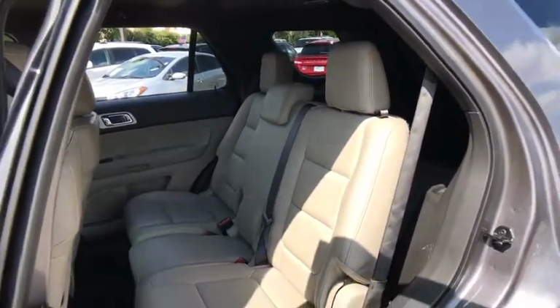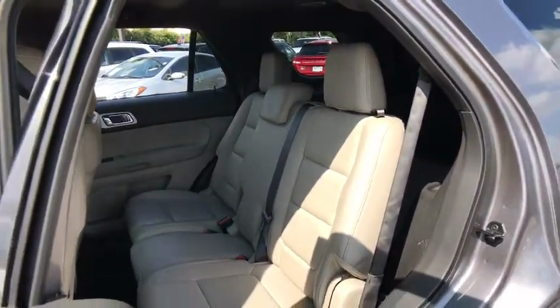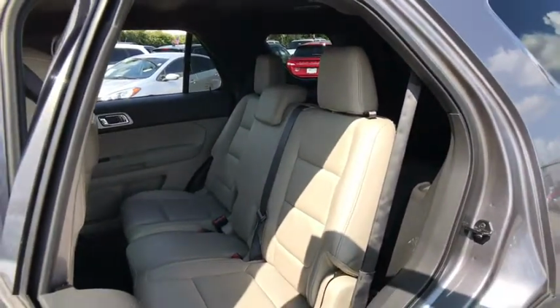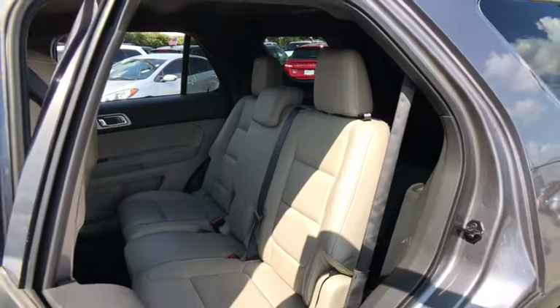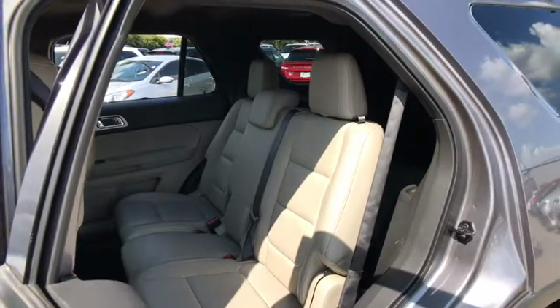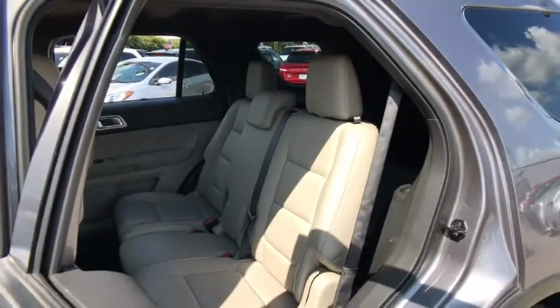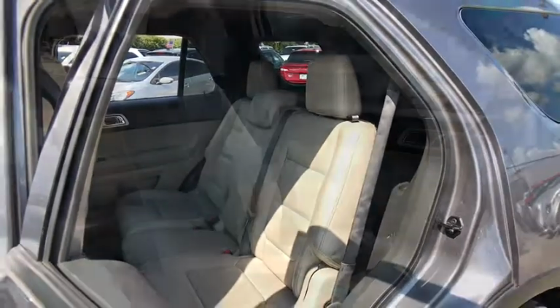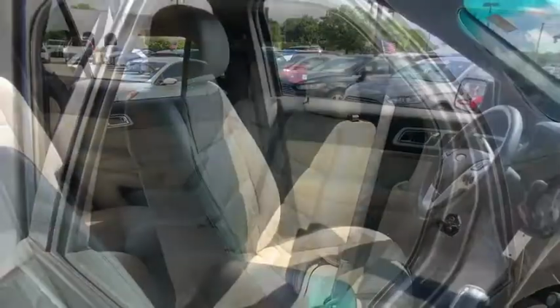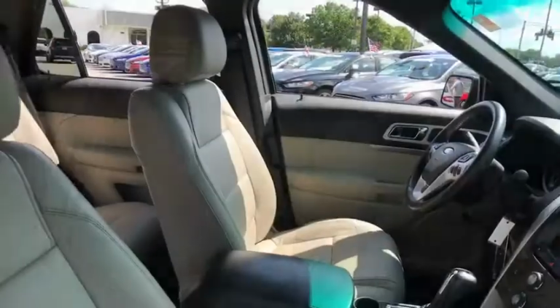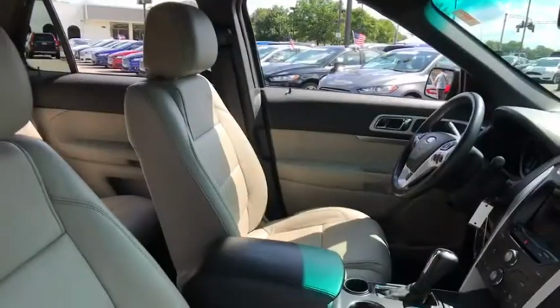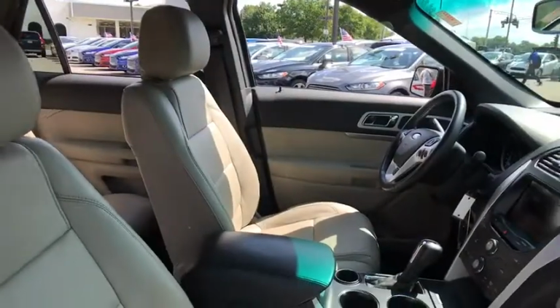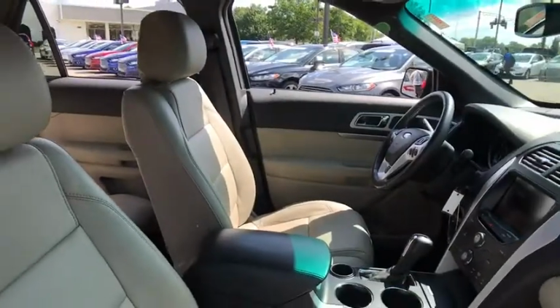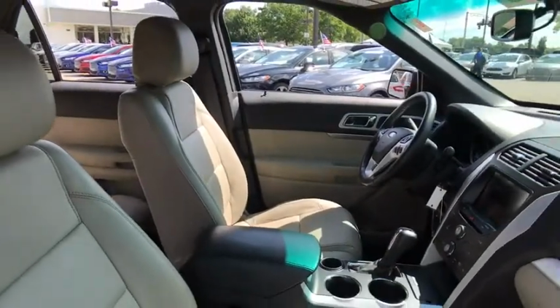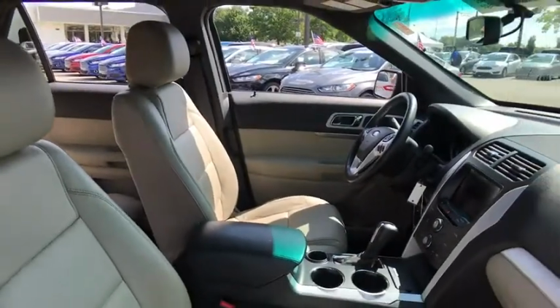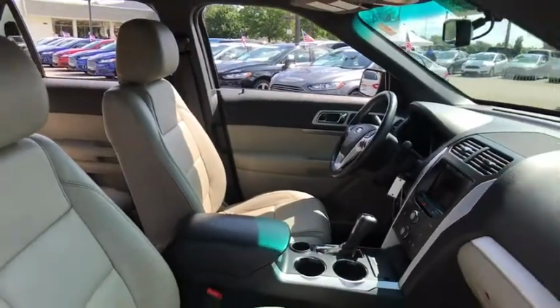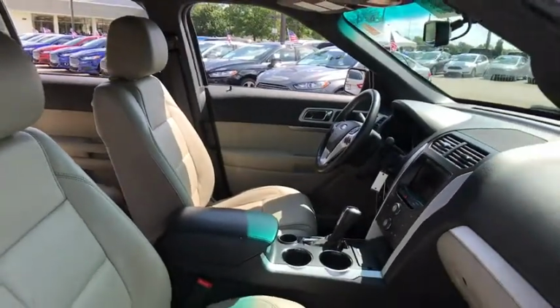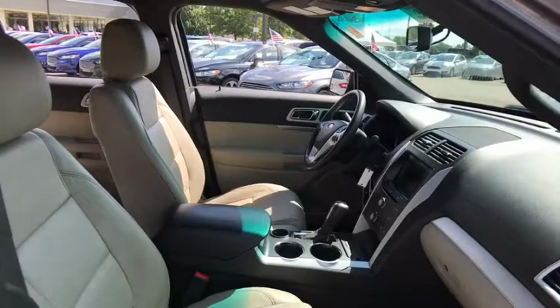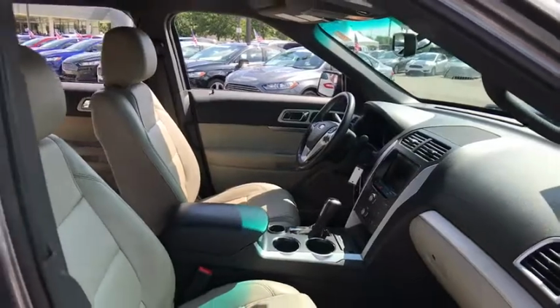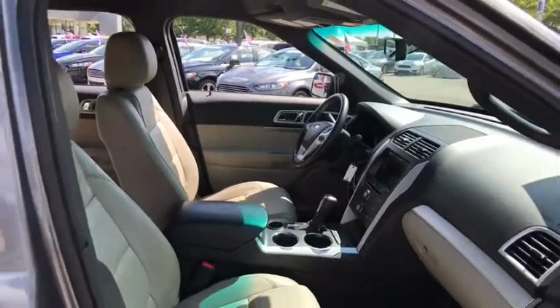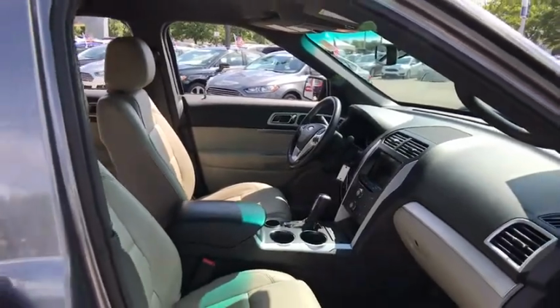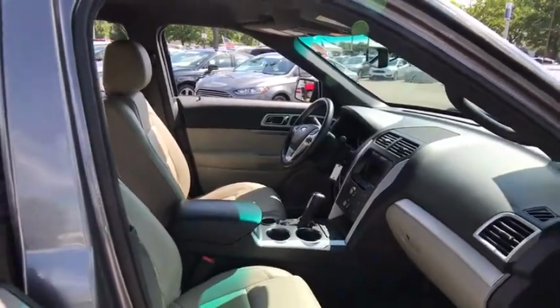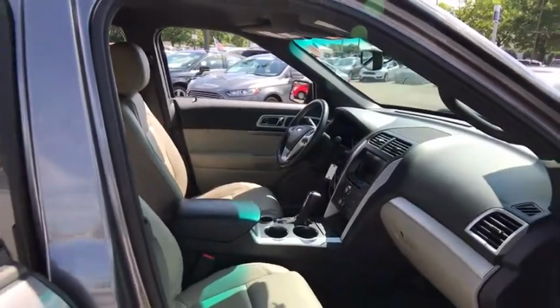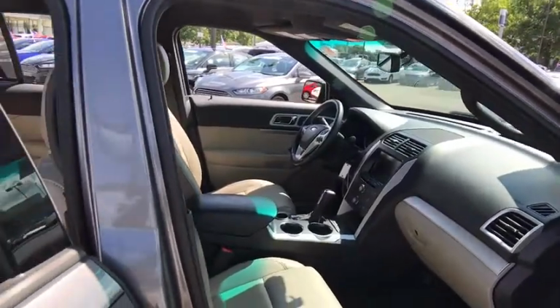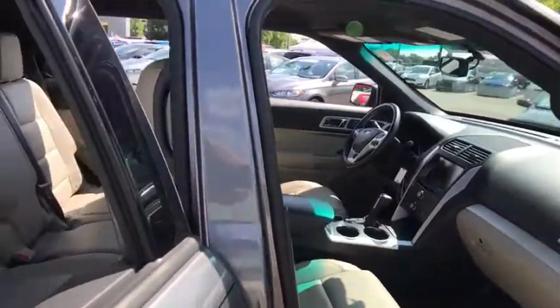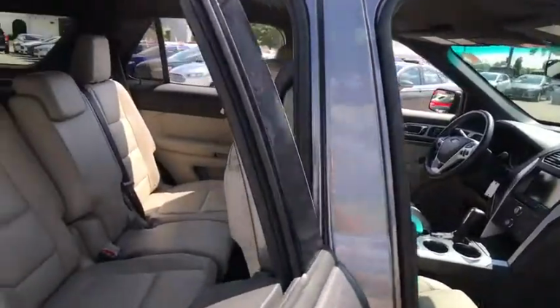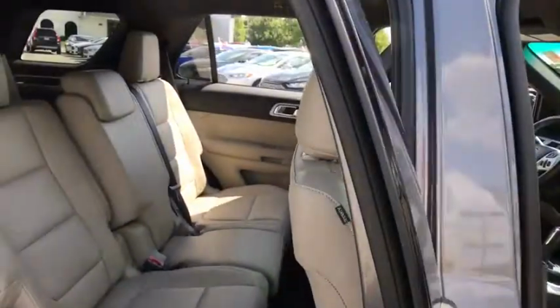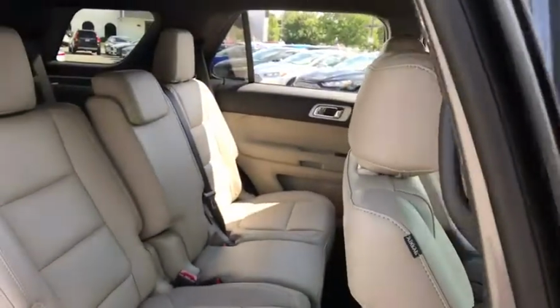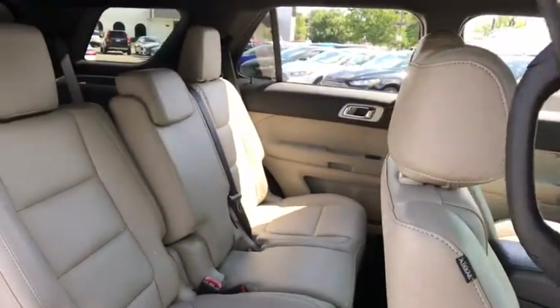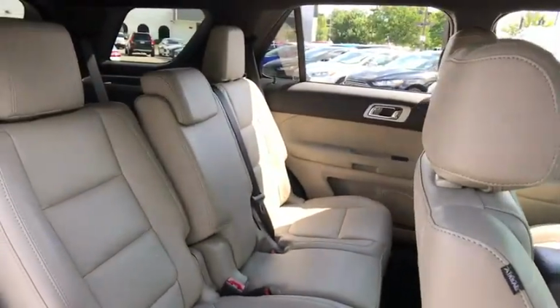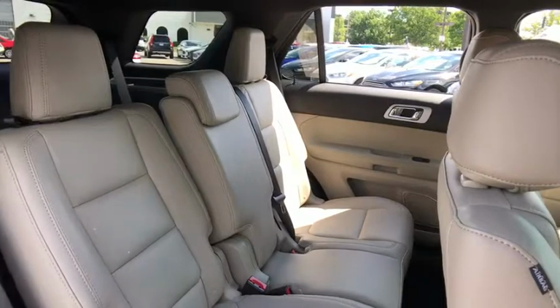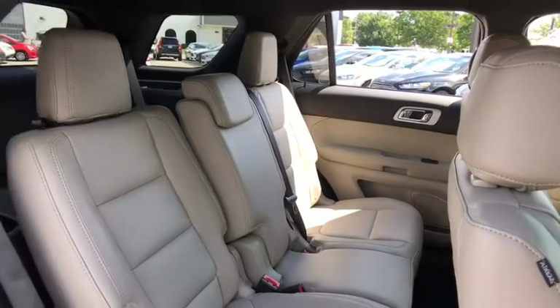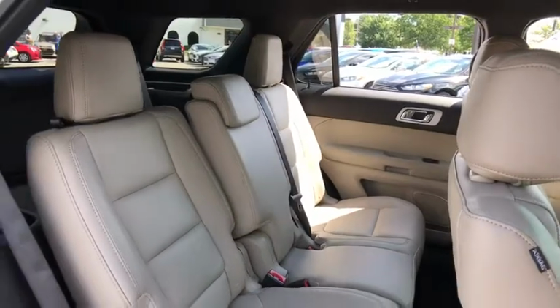Power steering, adjustable steering wheel, aluminum wheels, four-wheel disc brakes, cruise control, floor mats, AM FM stereo radio, rear defrost, front-wheel drive, trip computer, MP3 player.